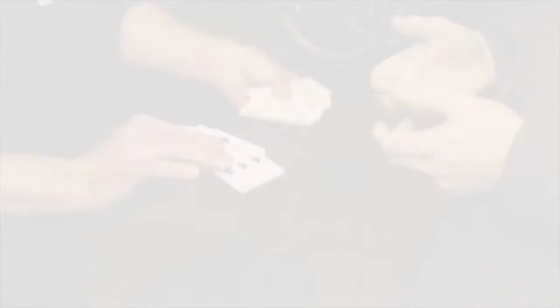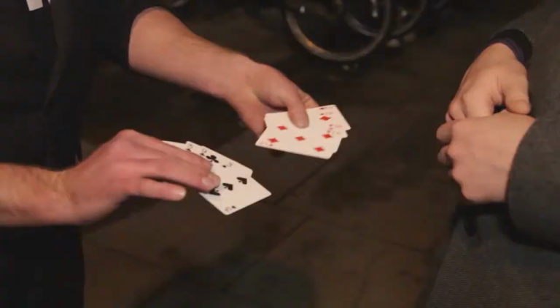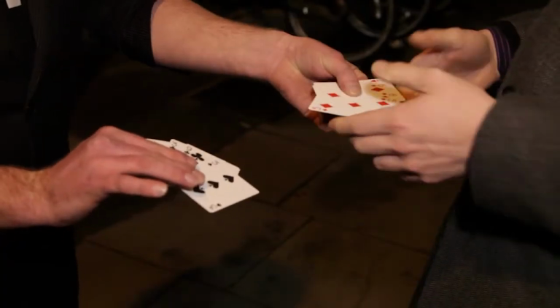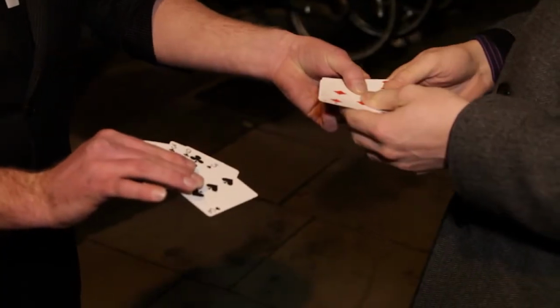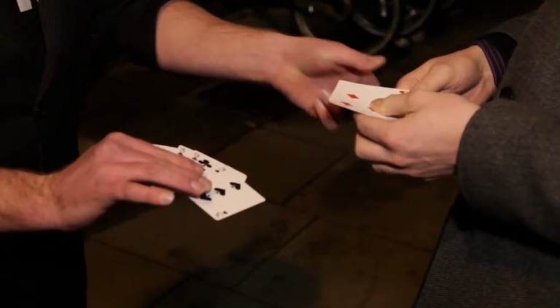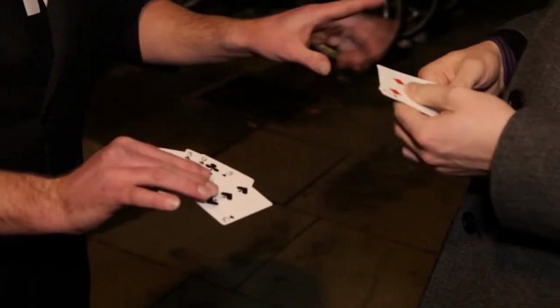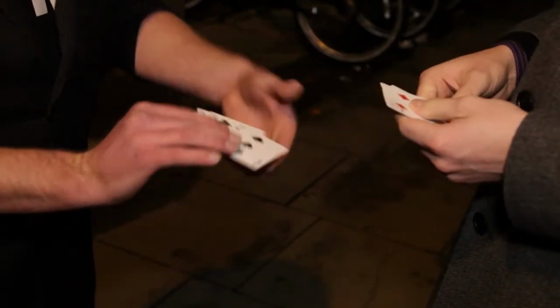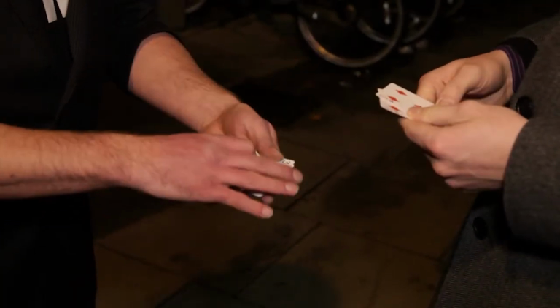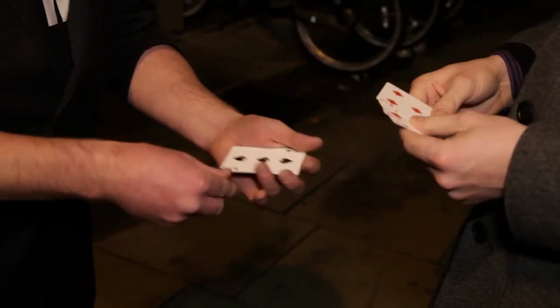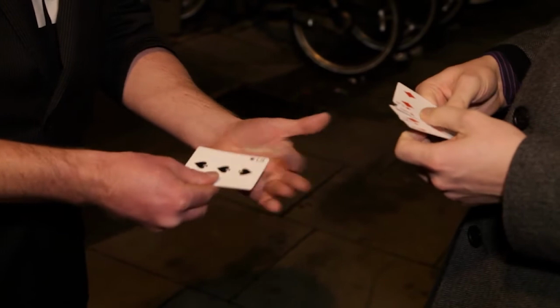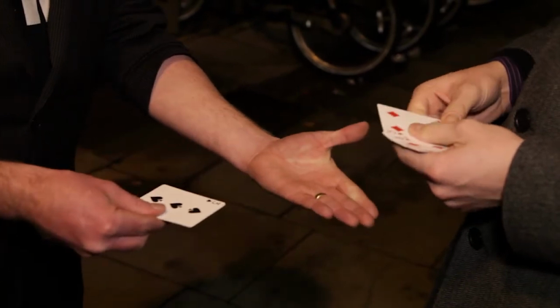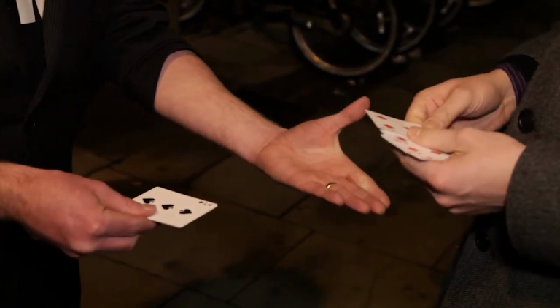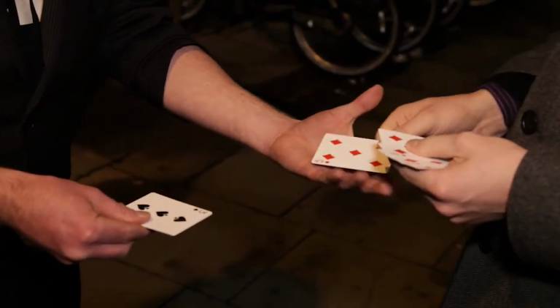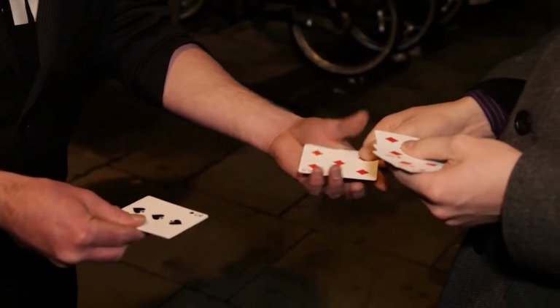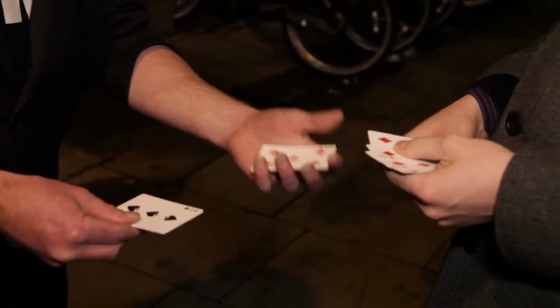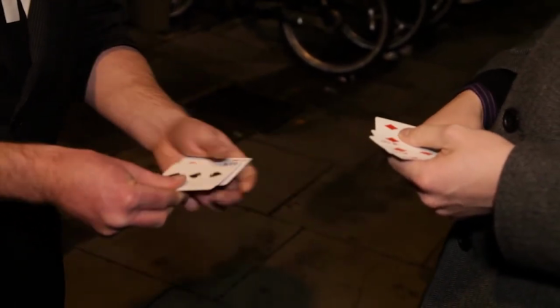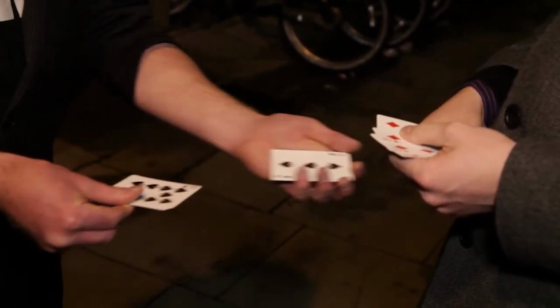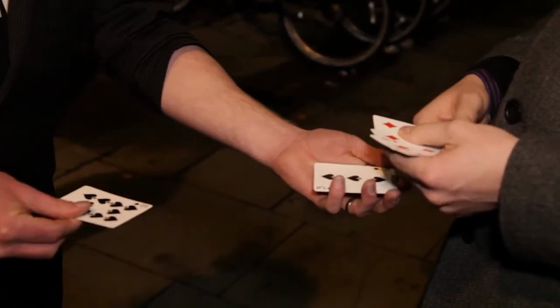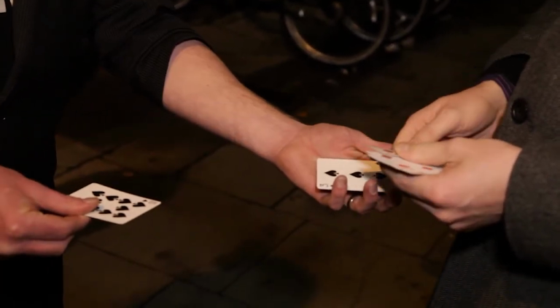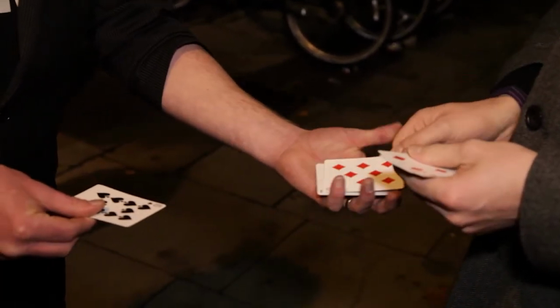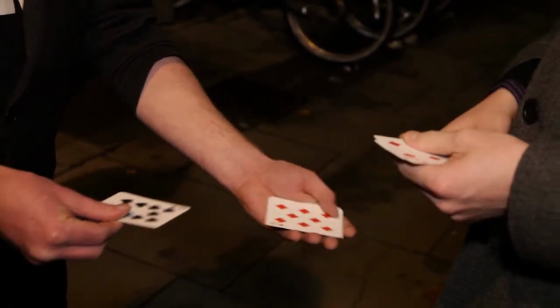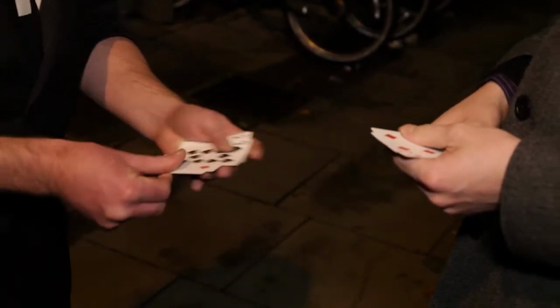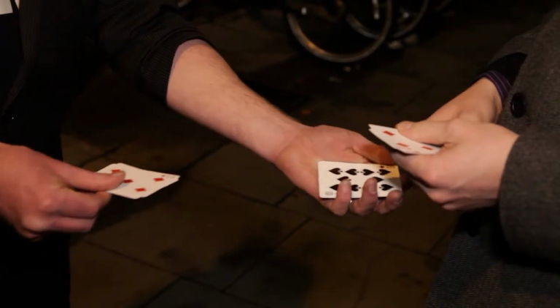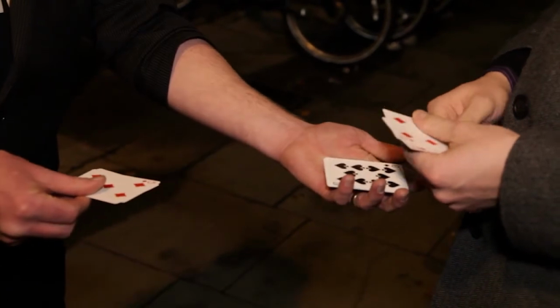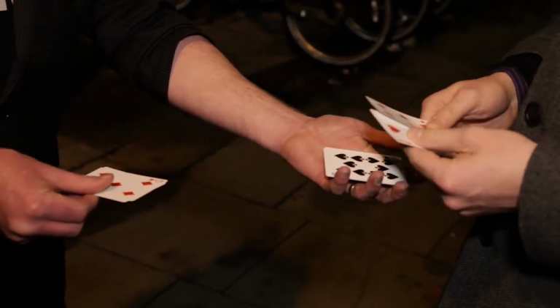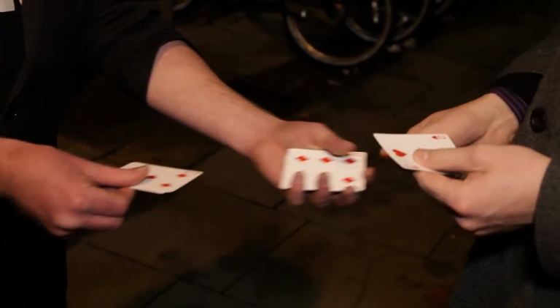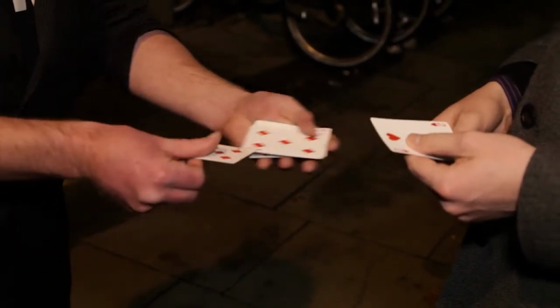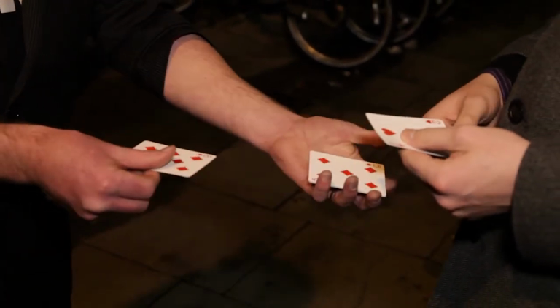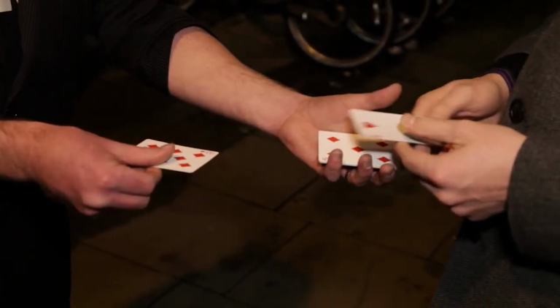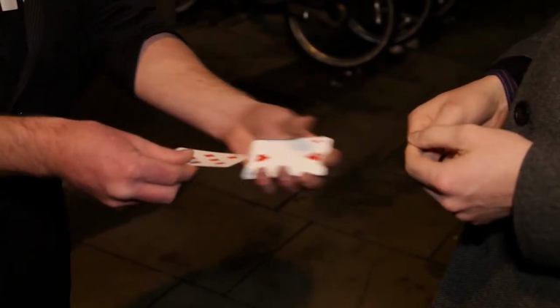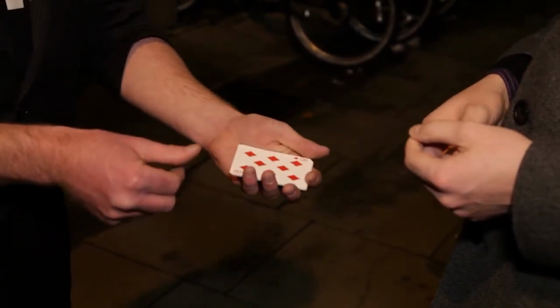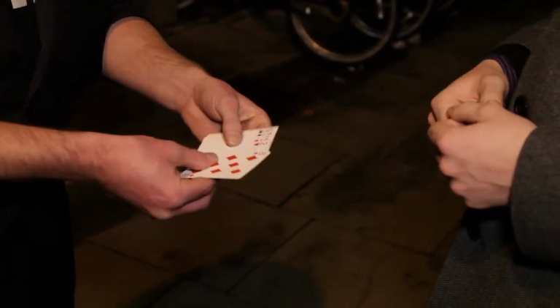We'll do that again — this time face up once more, but all face up. So those four red ones, you'll see it happen. So red one, black one, red one, black one, red one, black. Never mind.